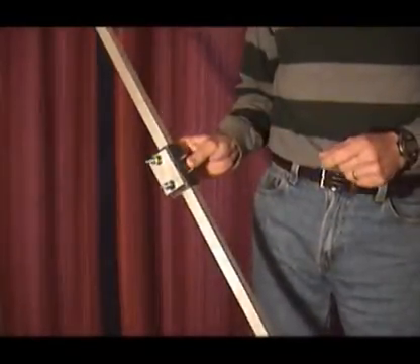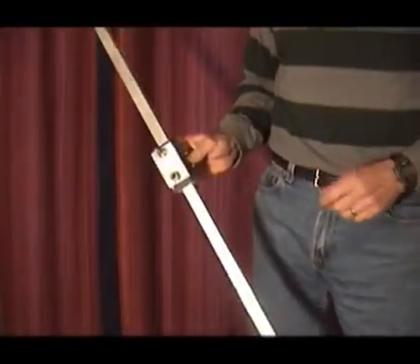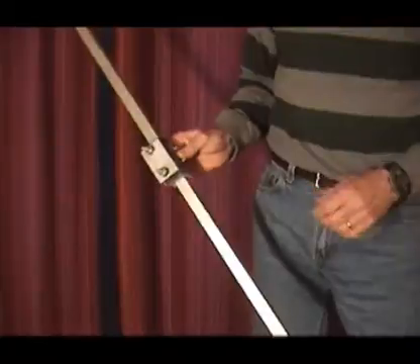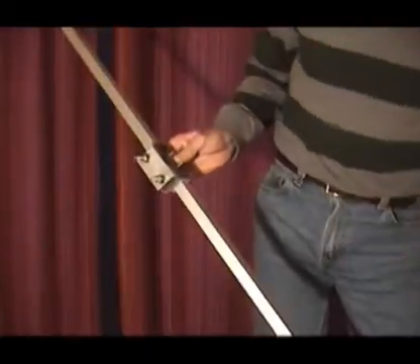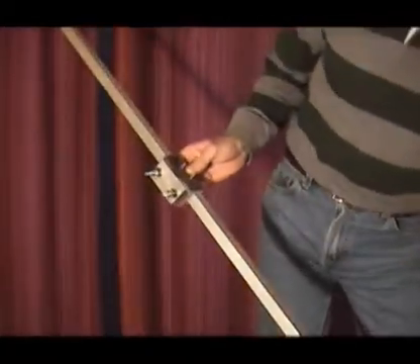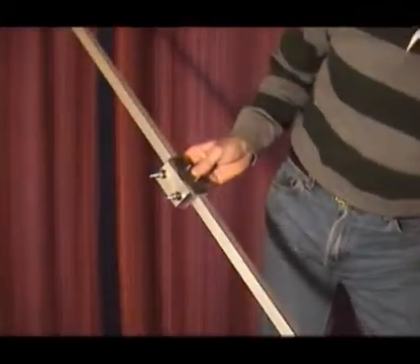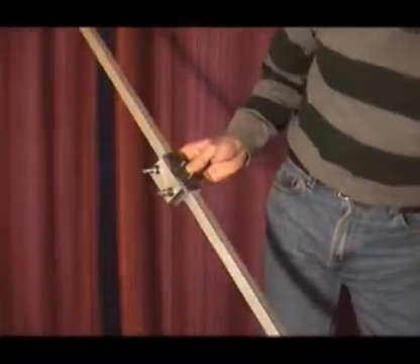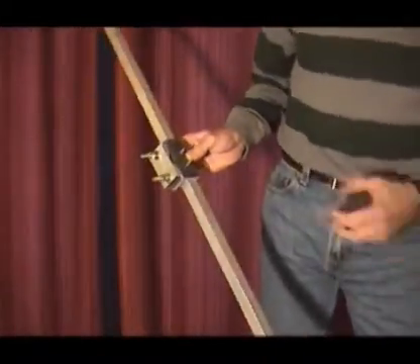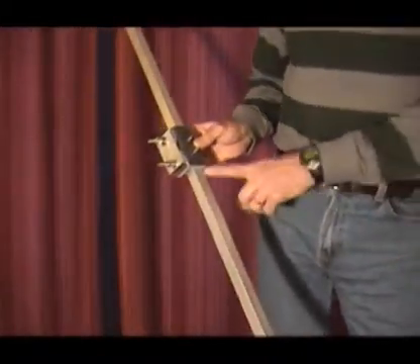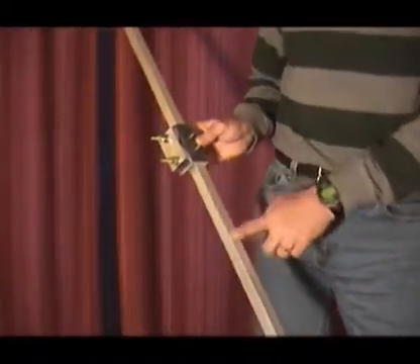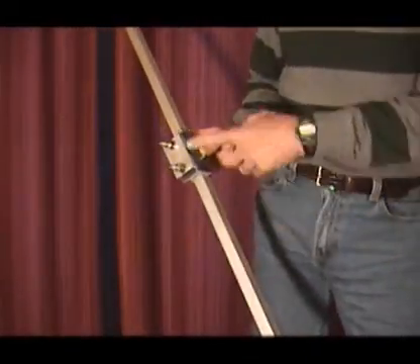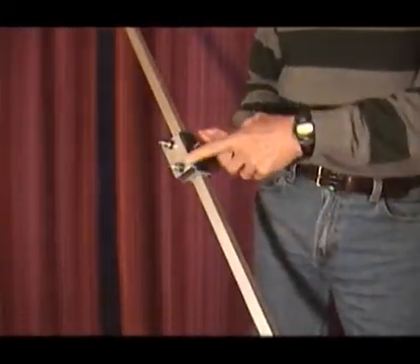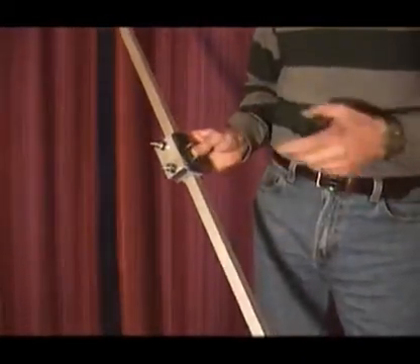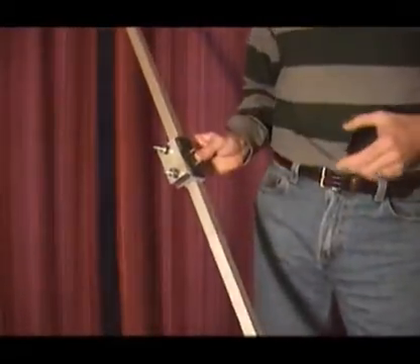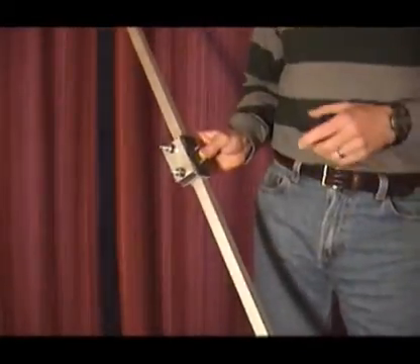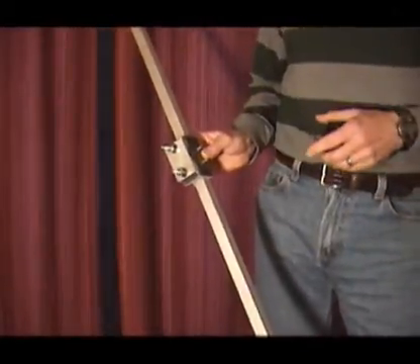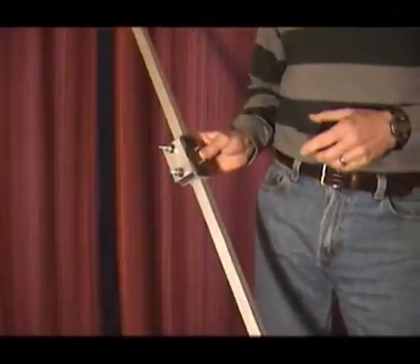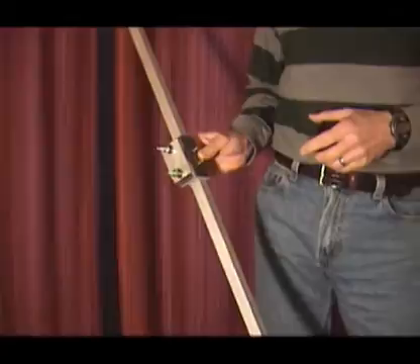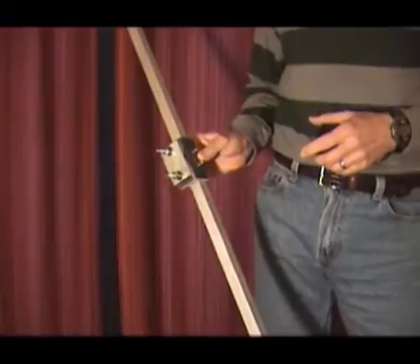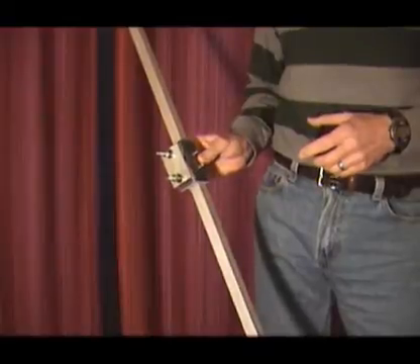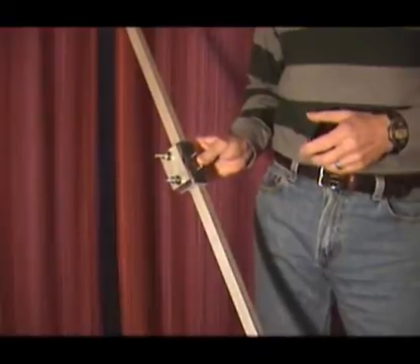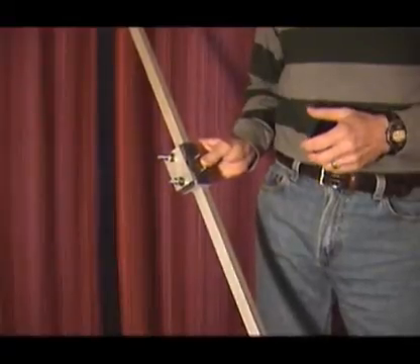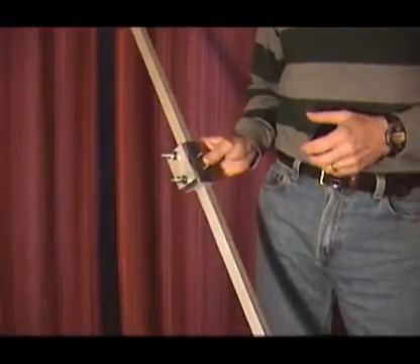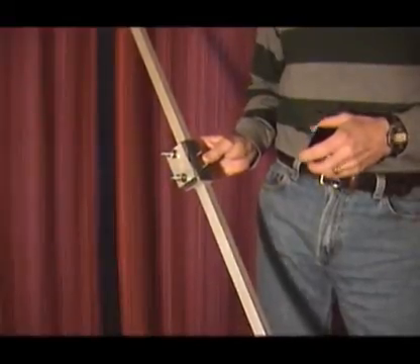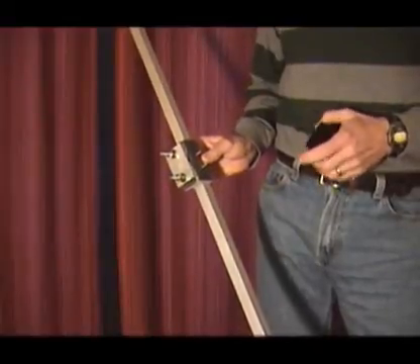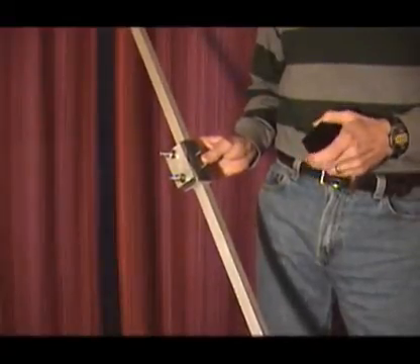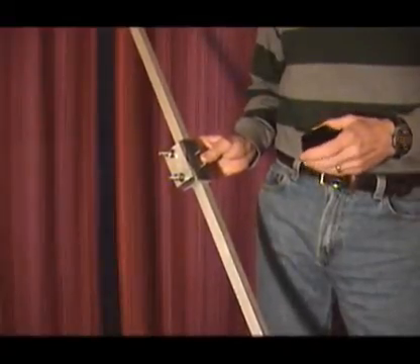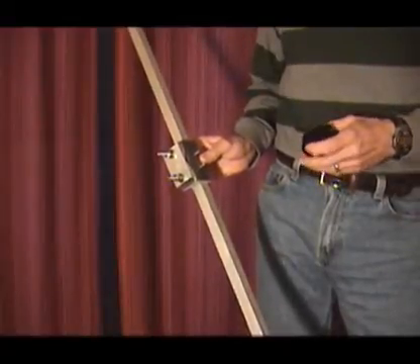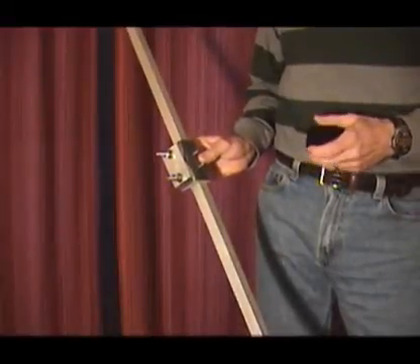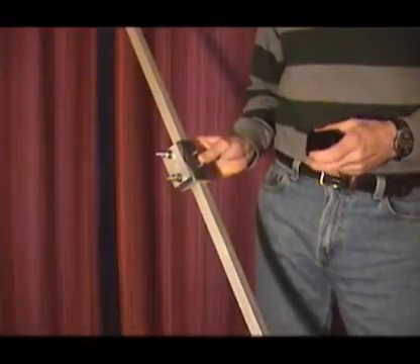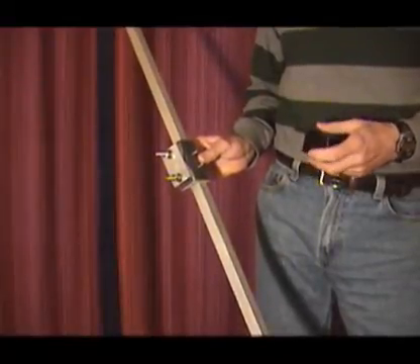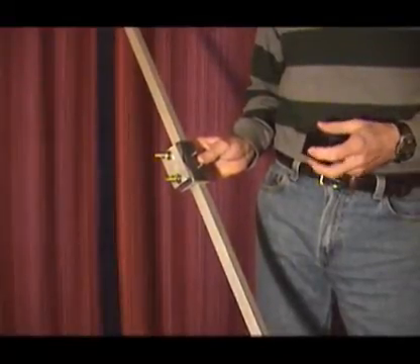As an aside, as I start this, you'll notice the jitterbug finish on everything. This is not the way the metal comes to us from the factory — it's just part of the fit and finish here at Power Electronics.